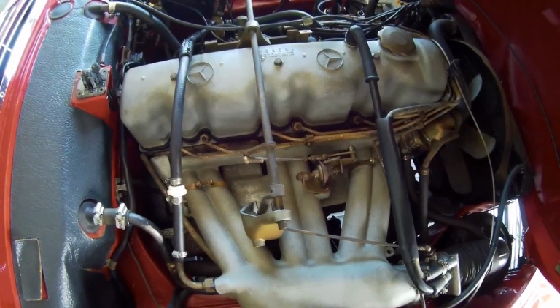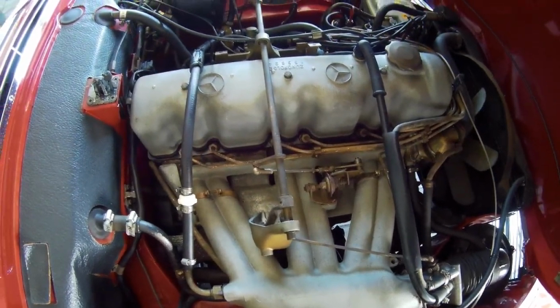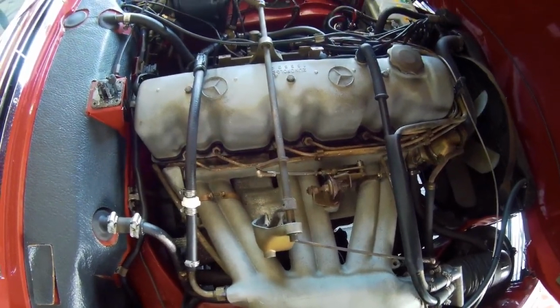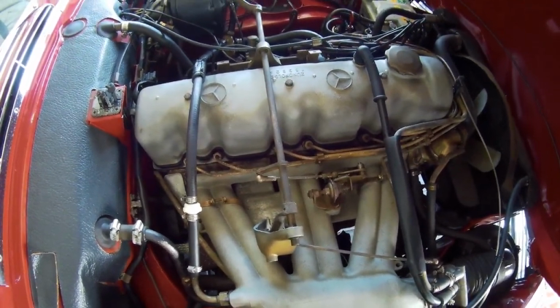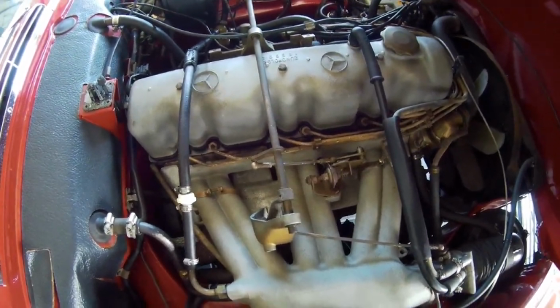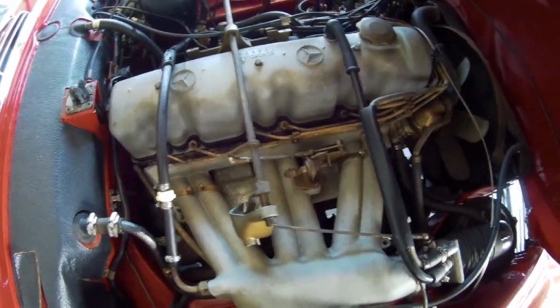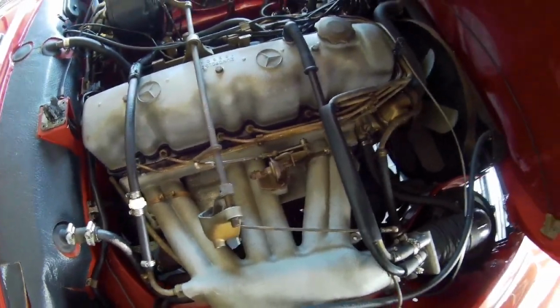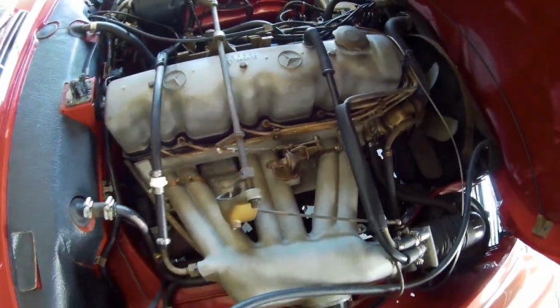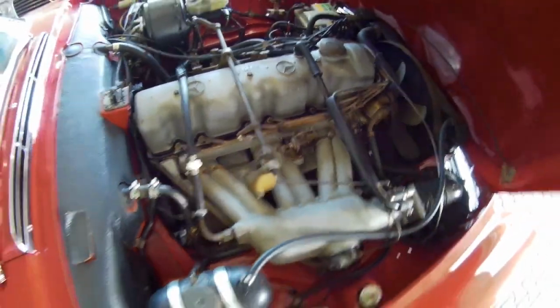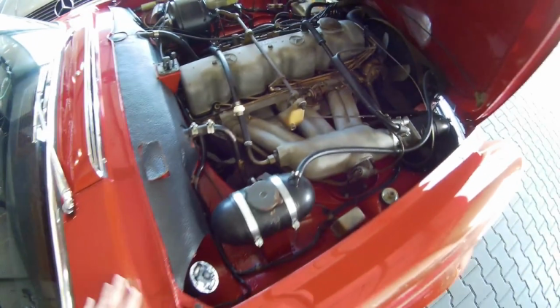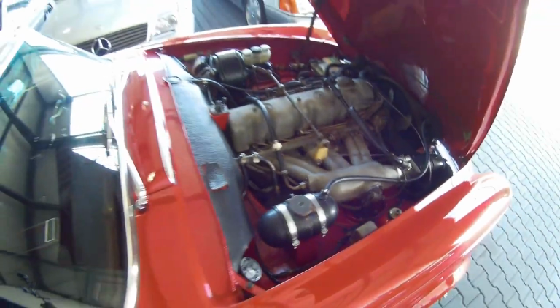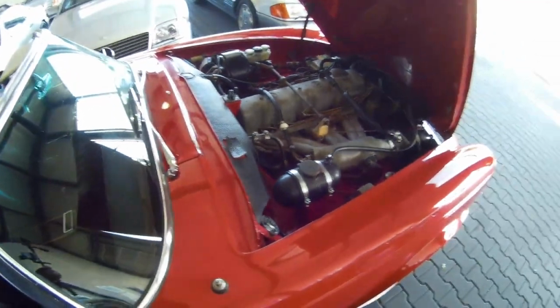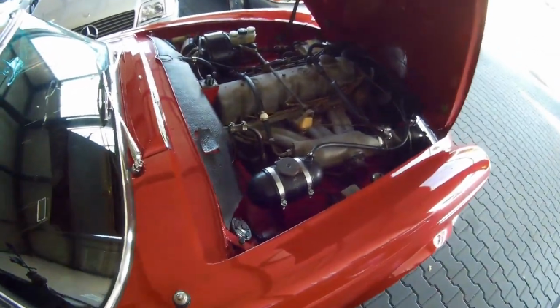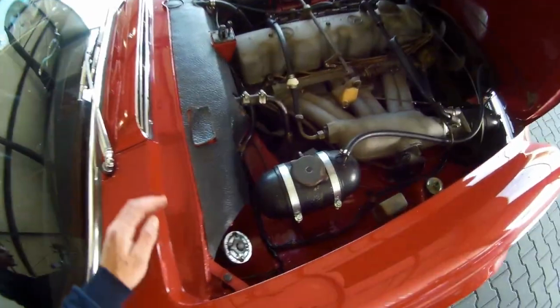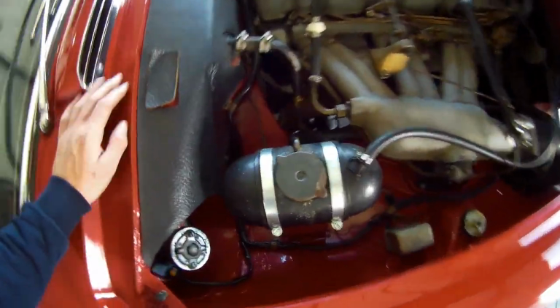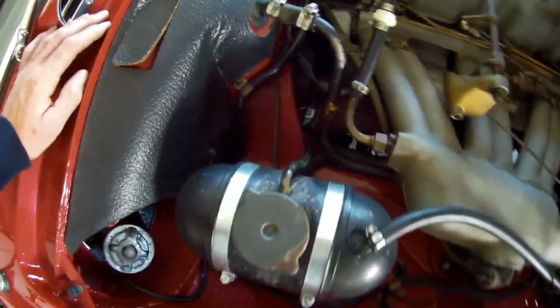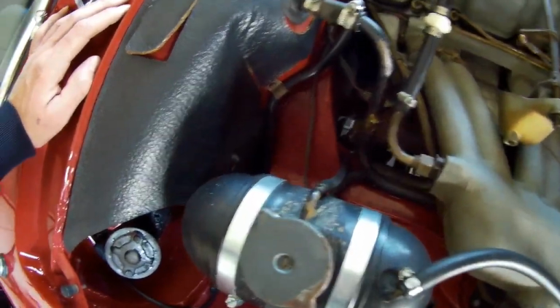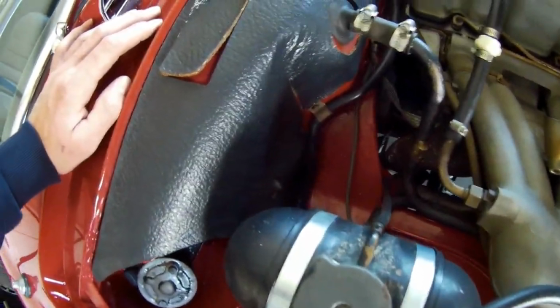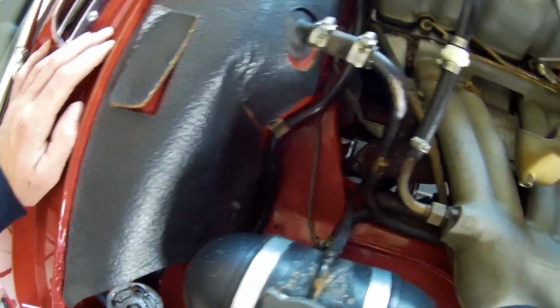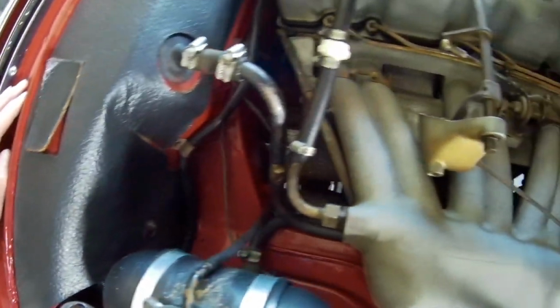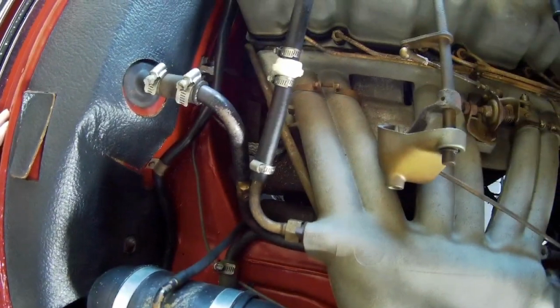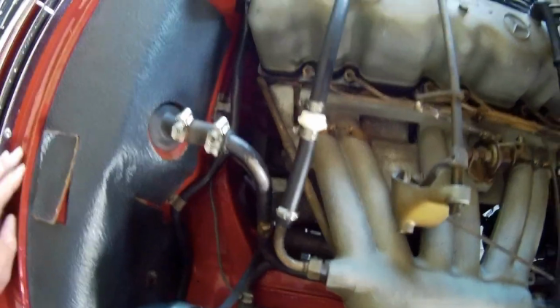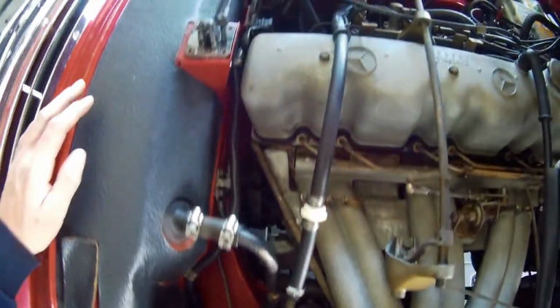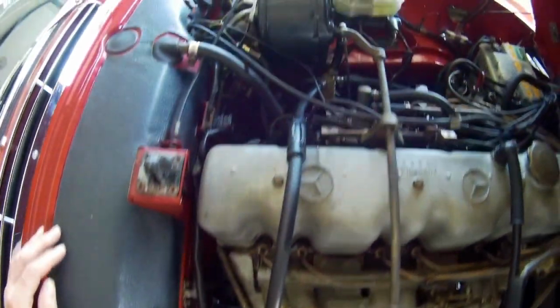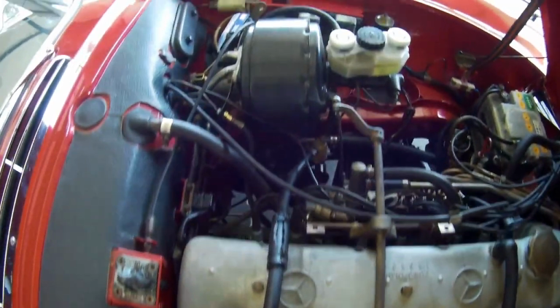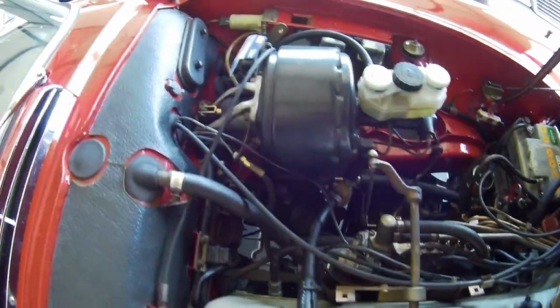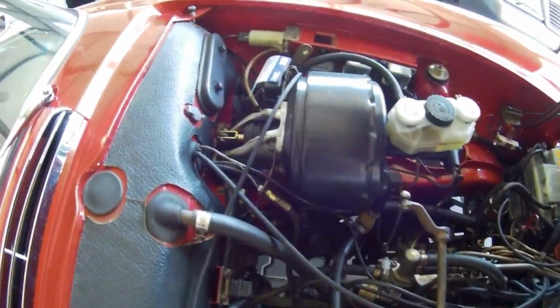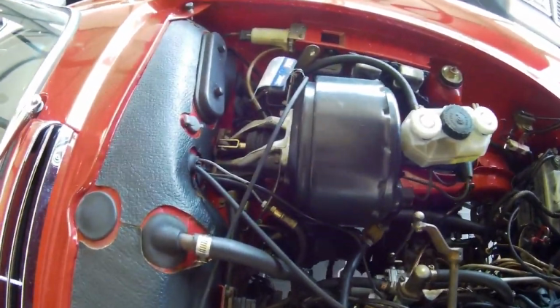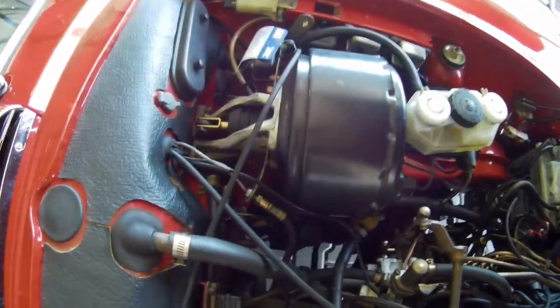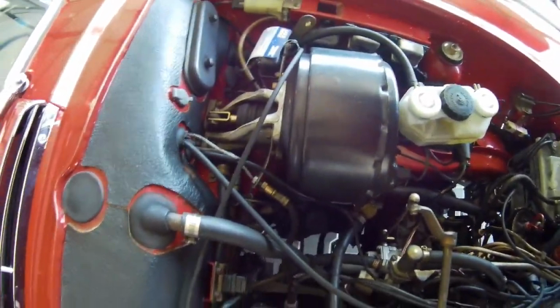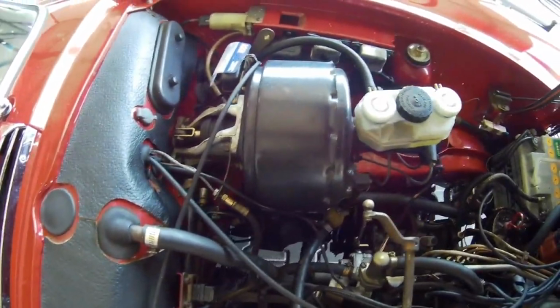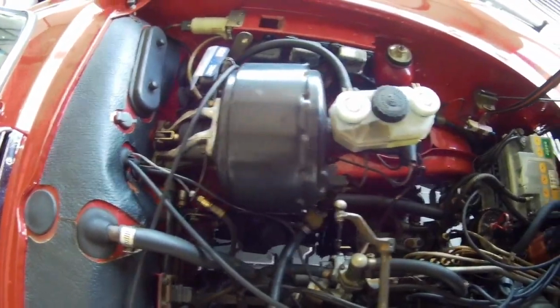1967 — way back. This particular car is 50 years old. You can see it's fully restored, very very clean.